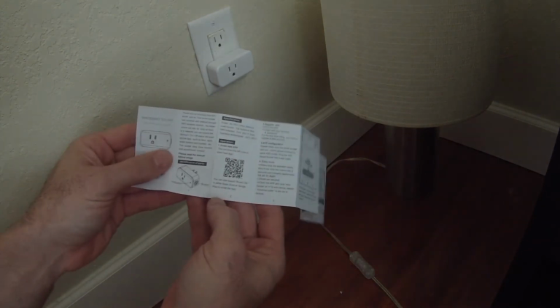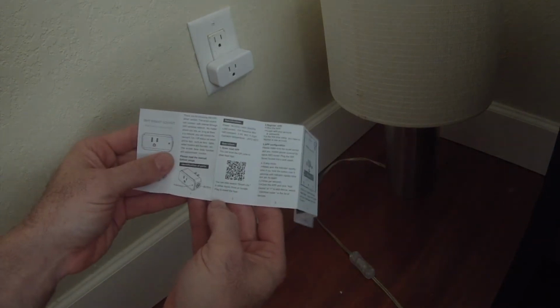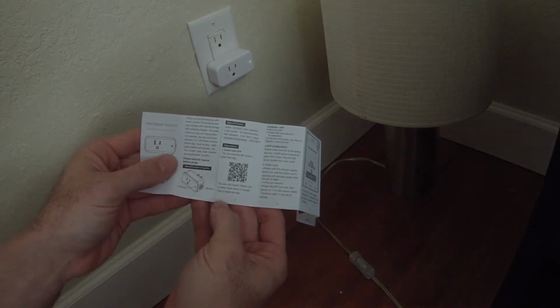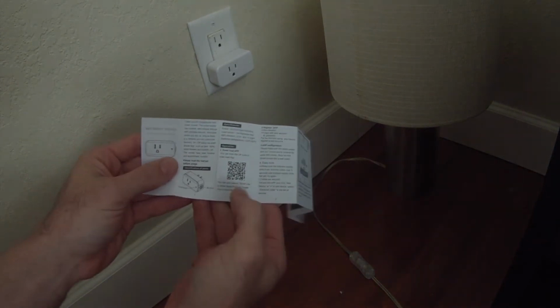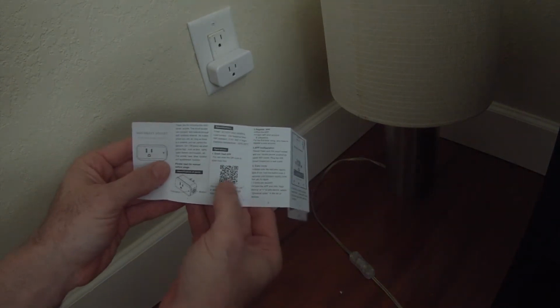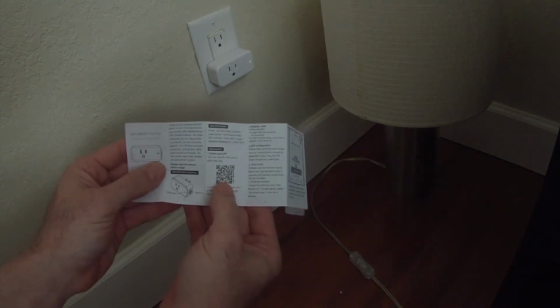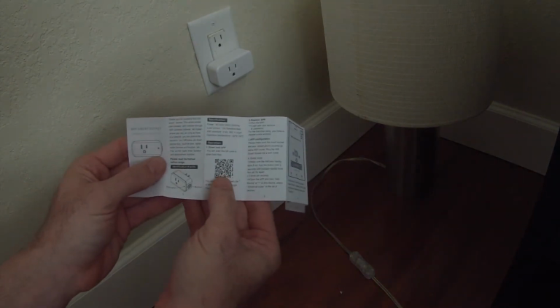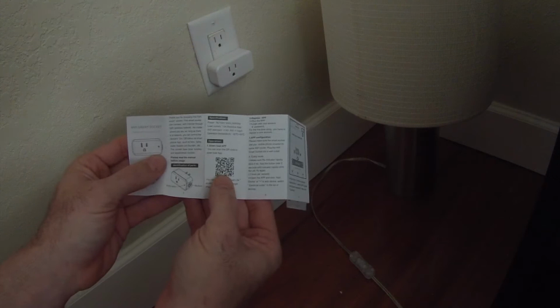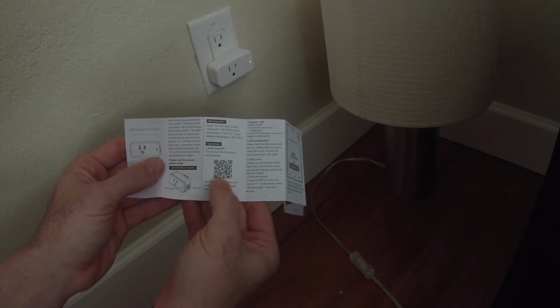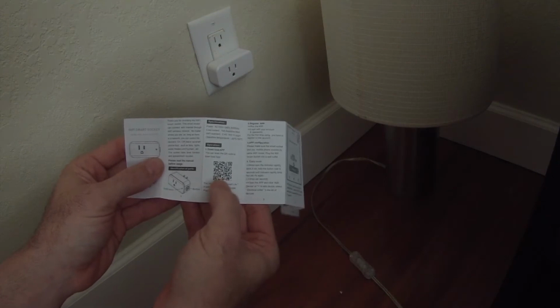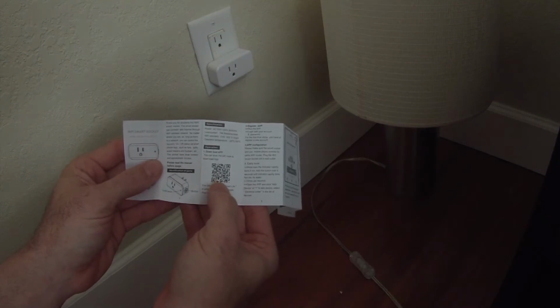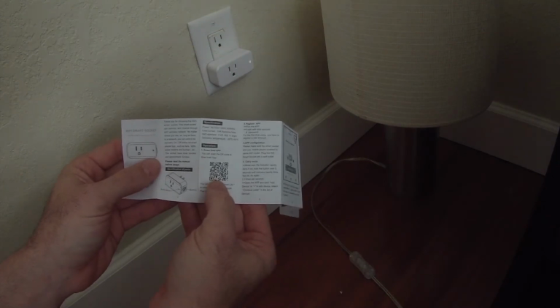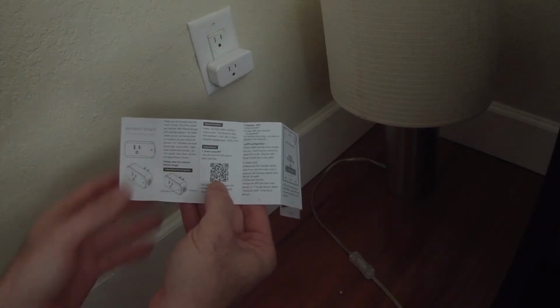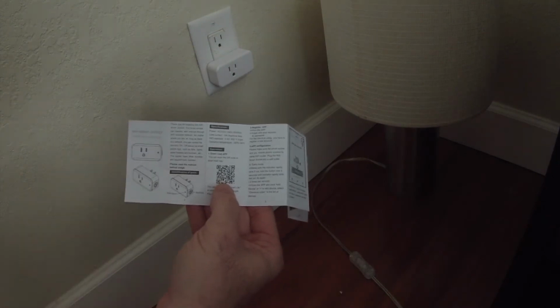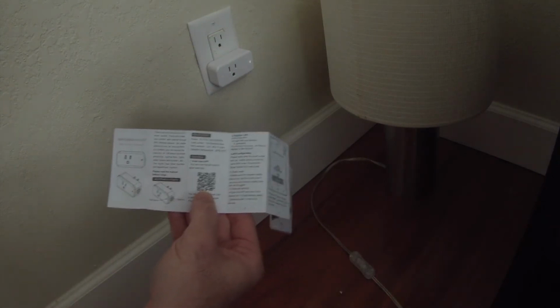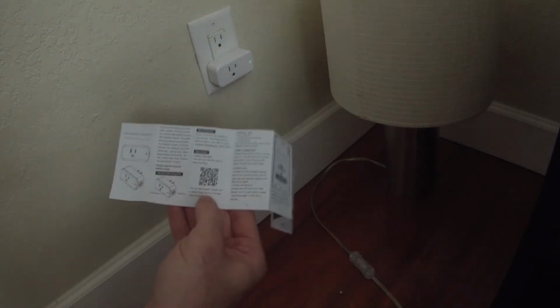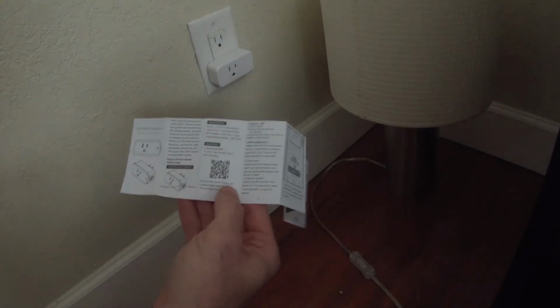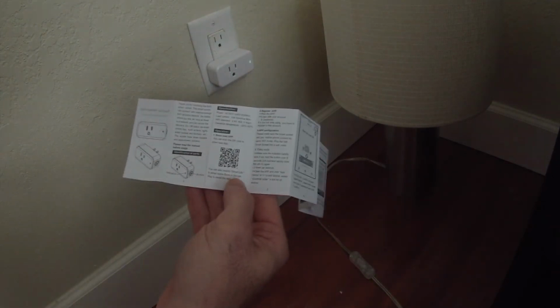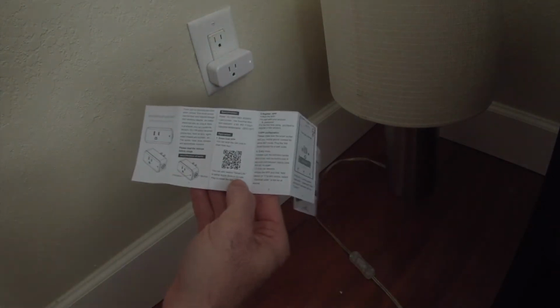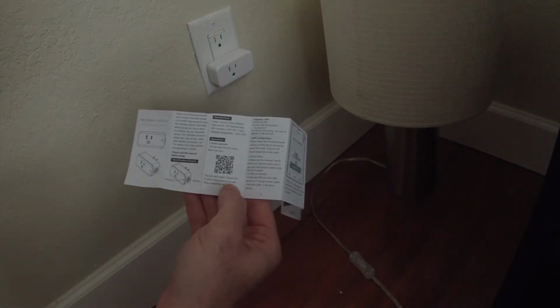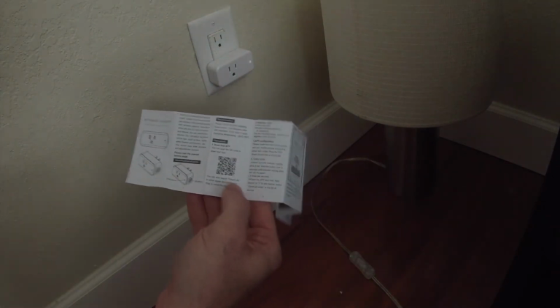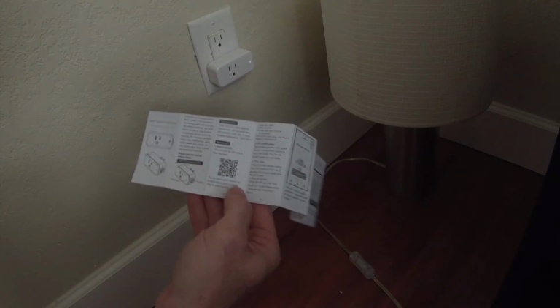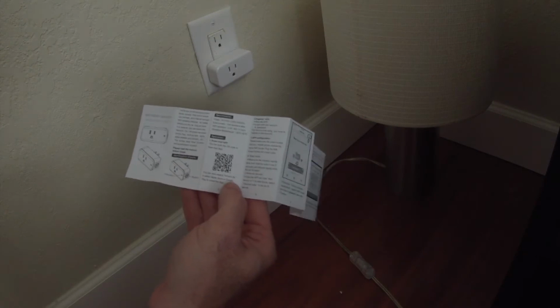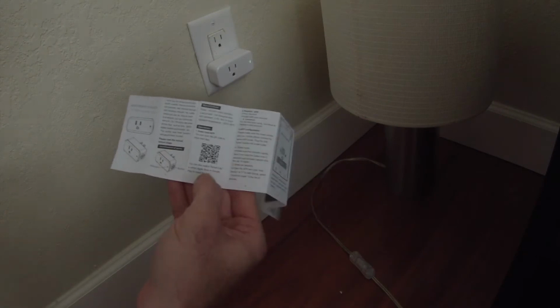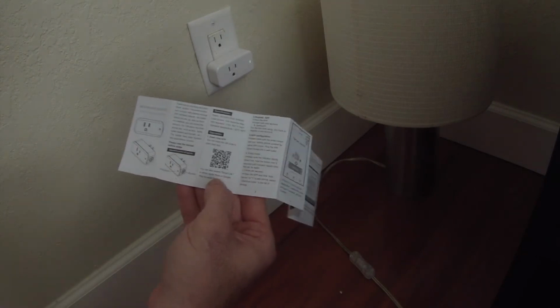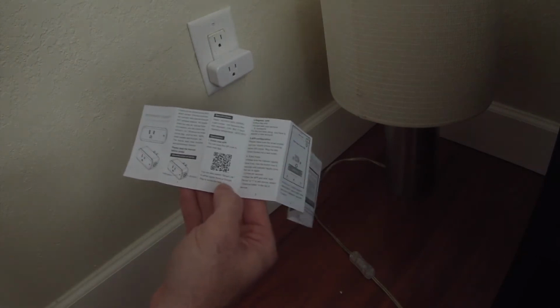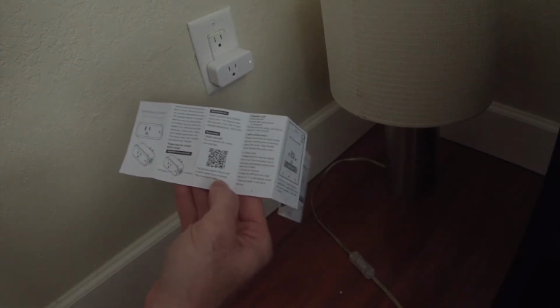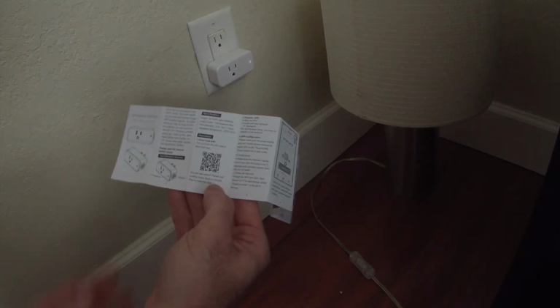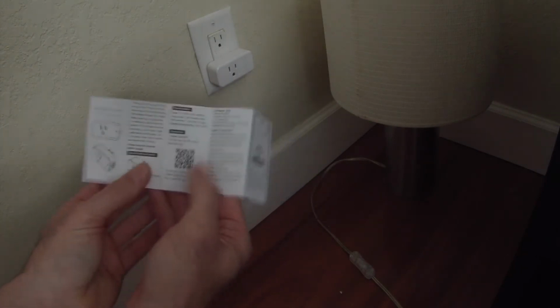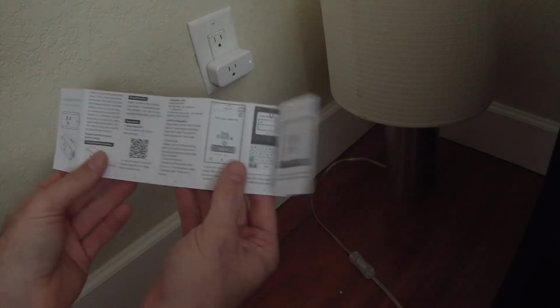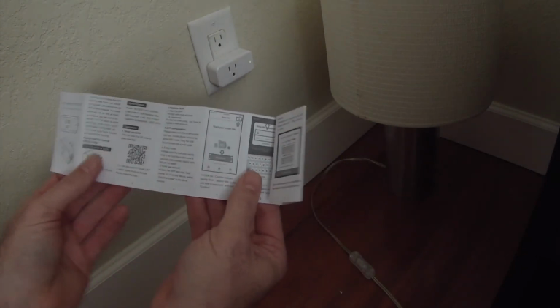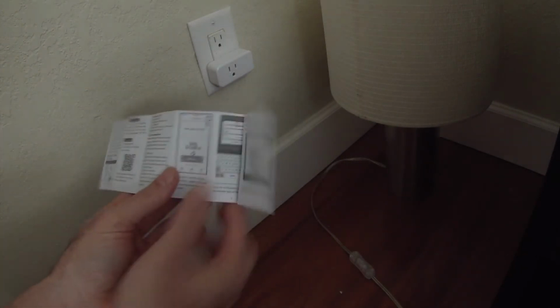The first thing it wants us to do is take a picture of the QR code with our phone, or you can actually just search for Smart Life in the Apple Store or Google Play to install the app.